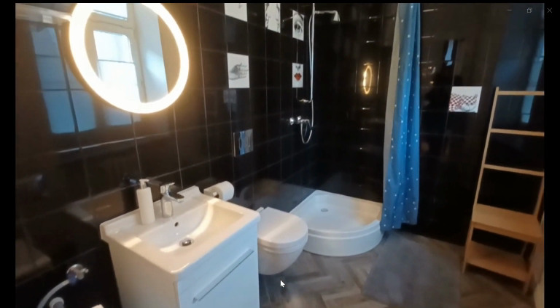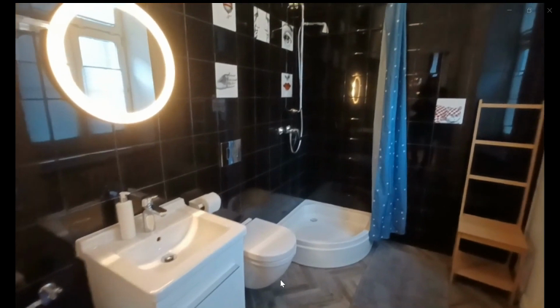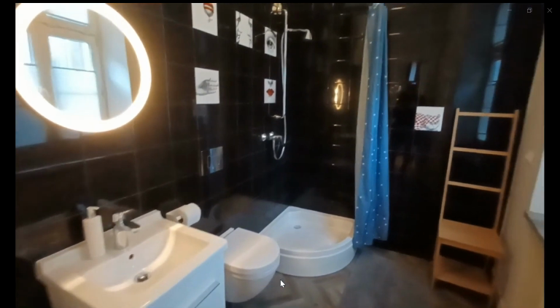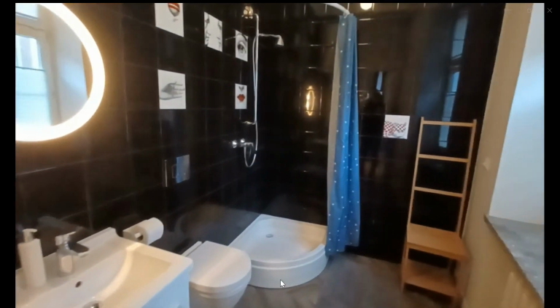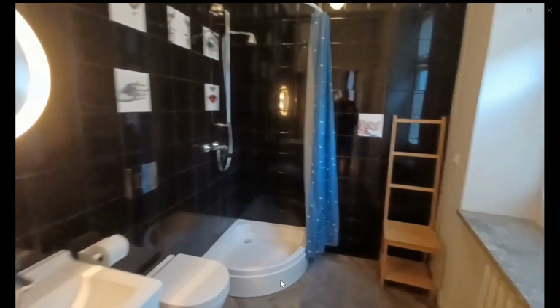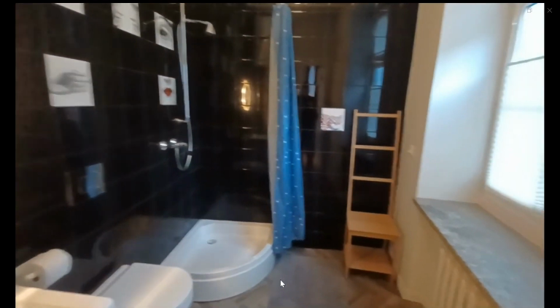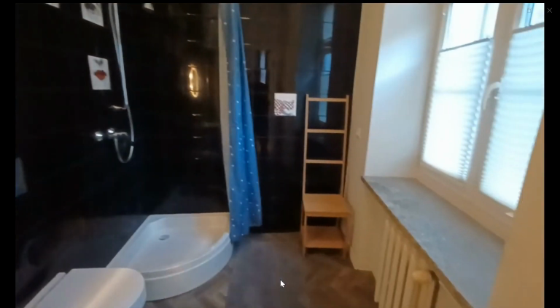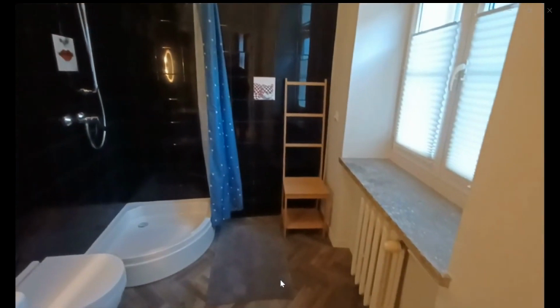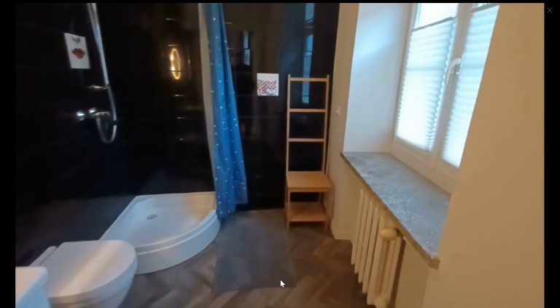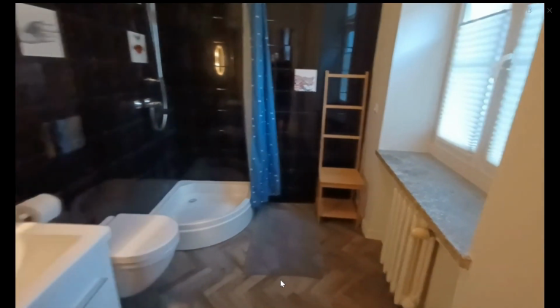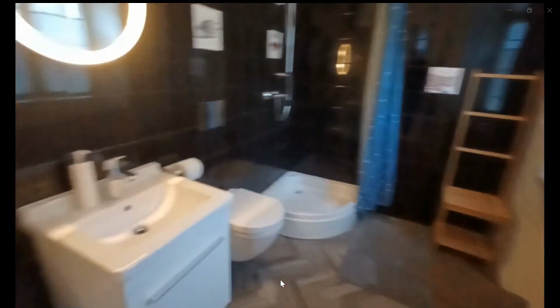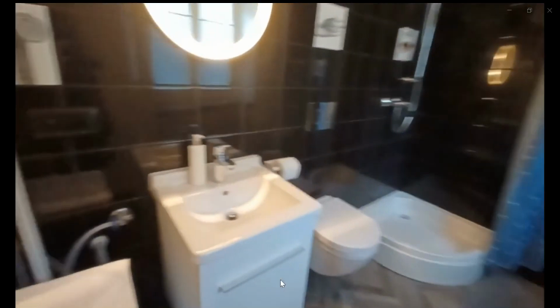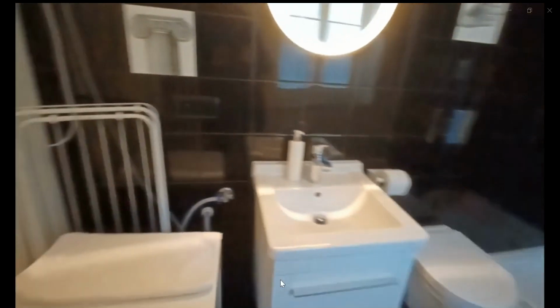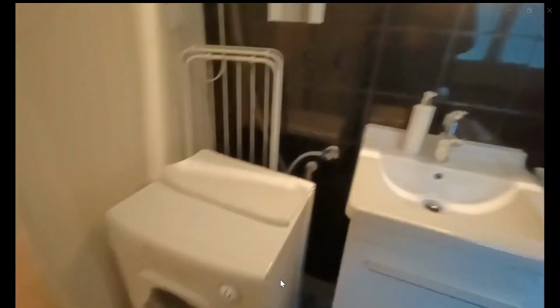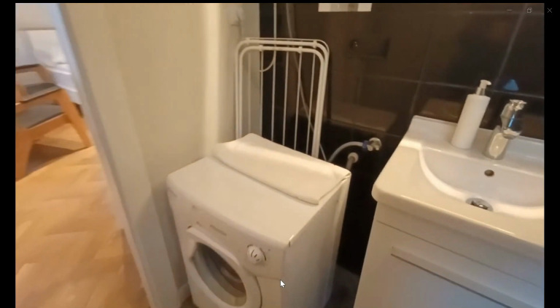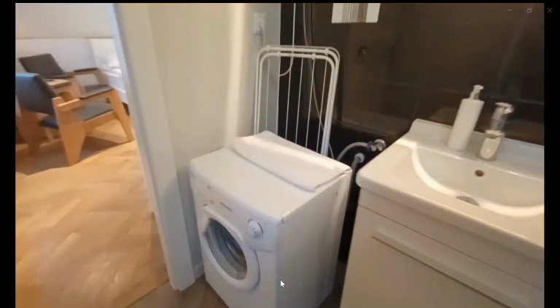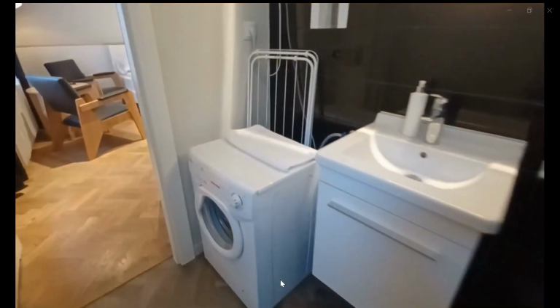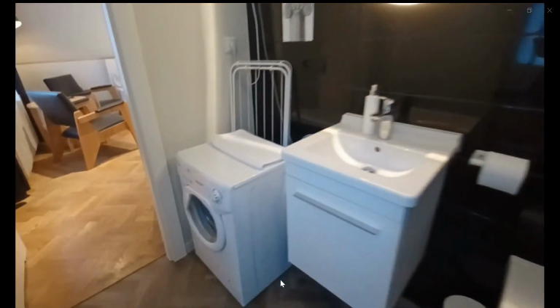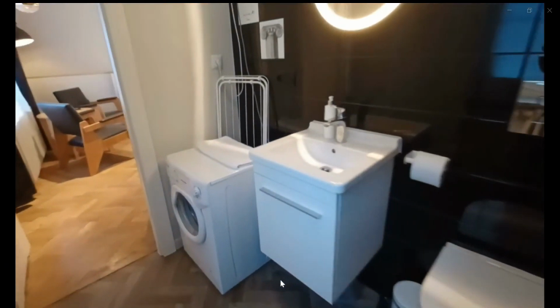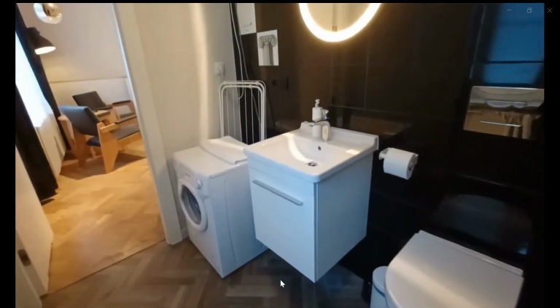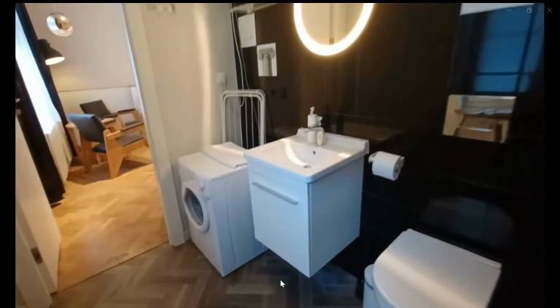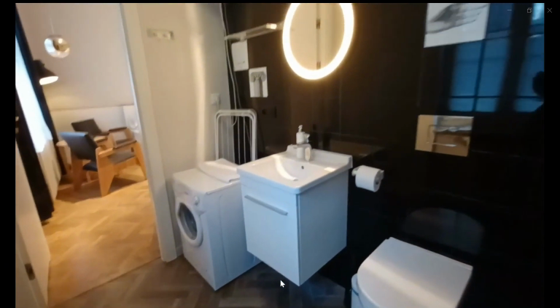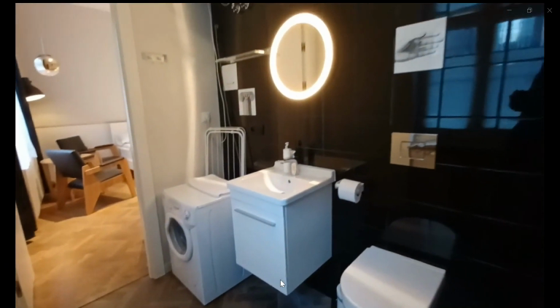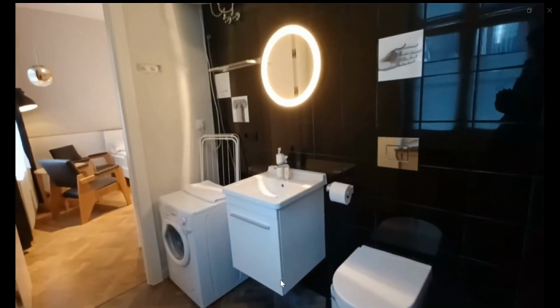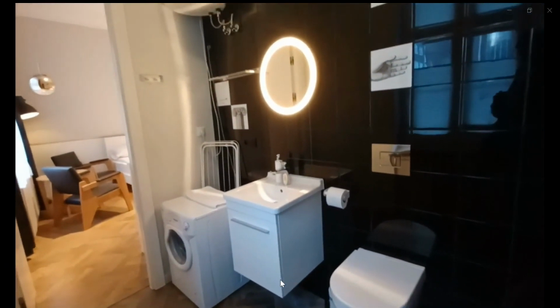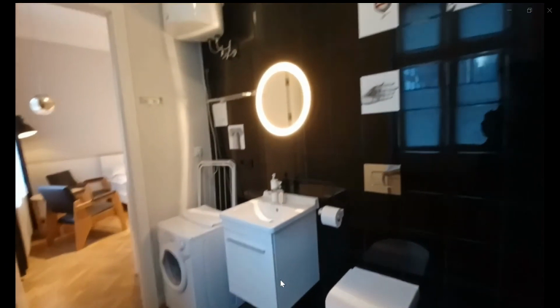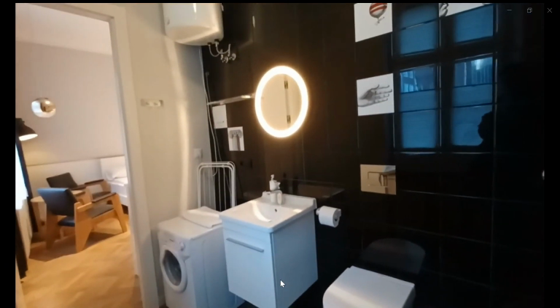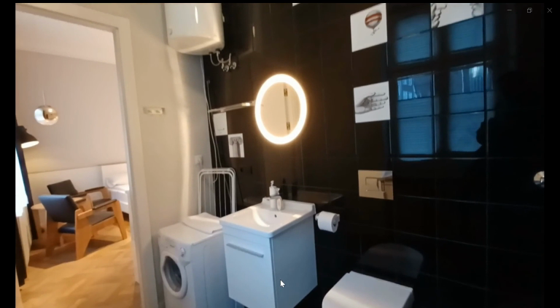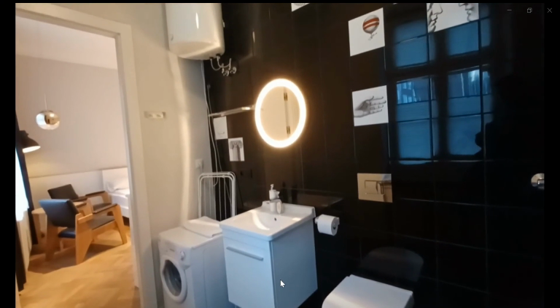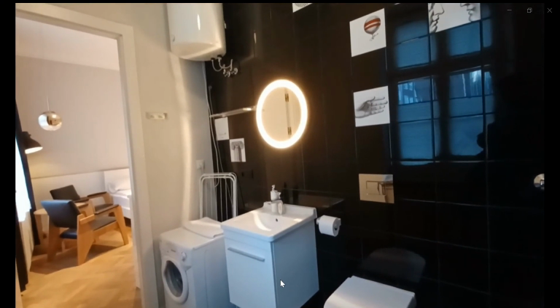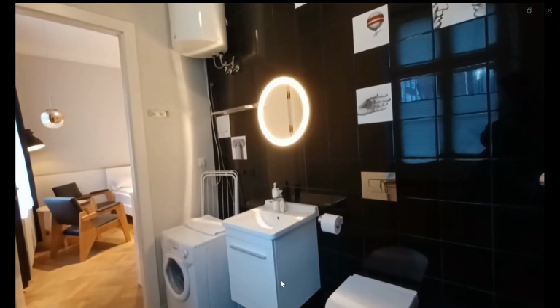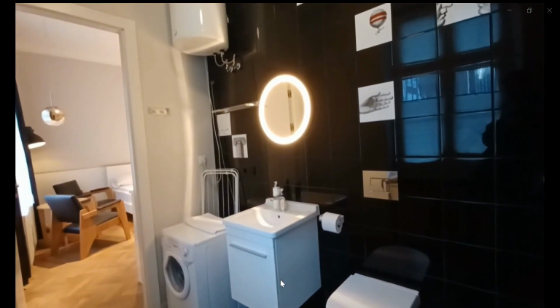You have some shelving space around and also a pretty big window and some heating around. It is central heating for the property and this is the water heater as well.